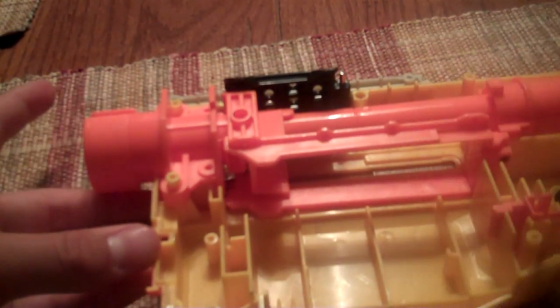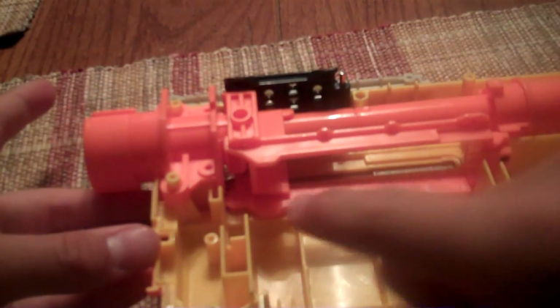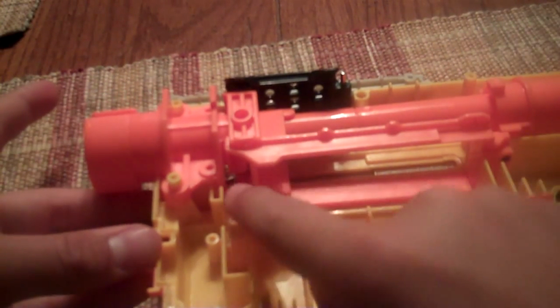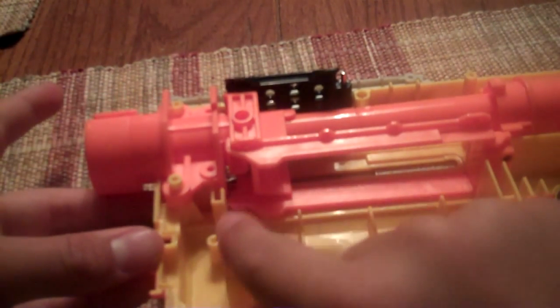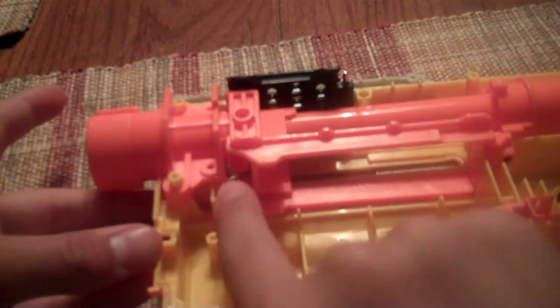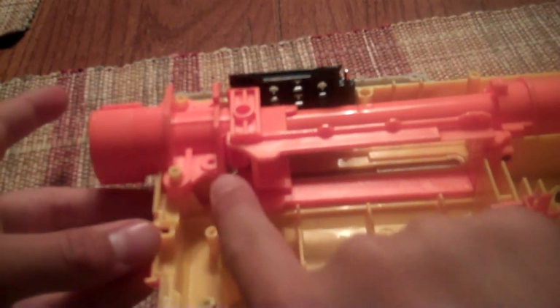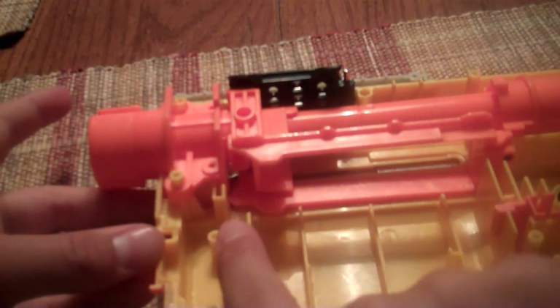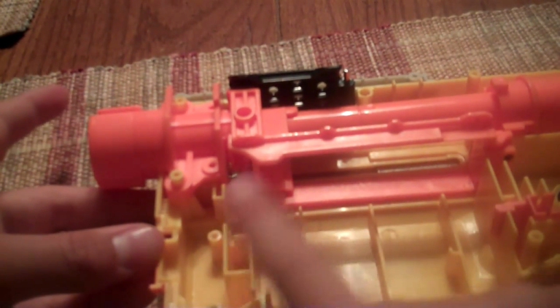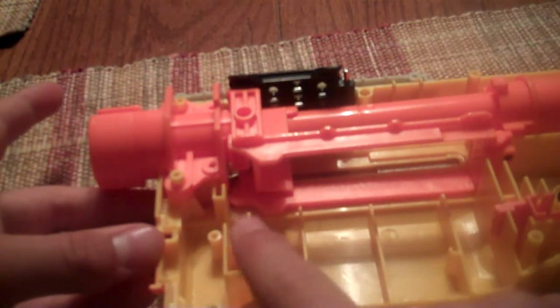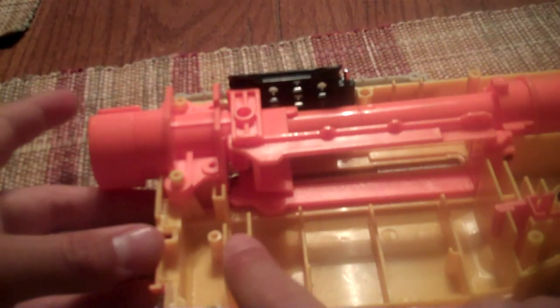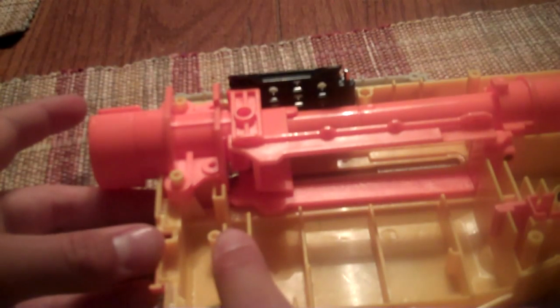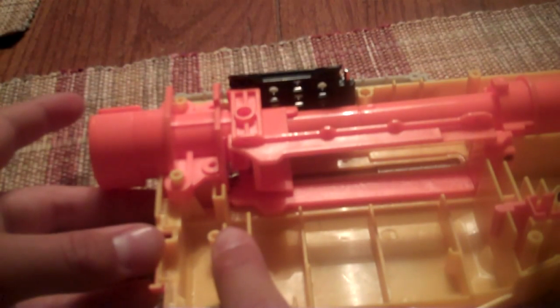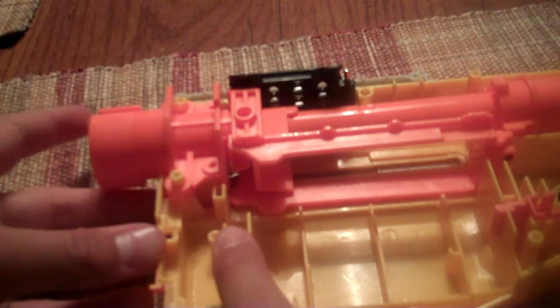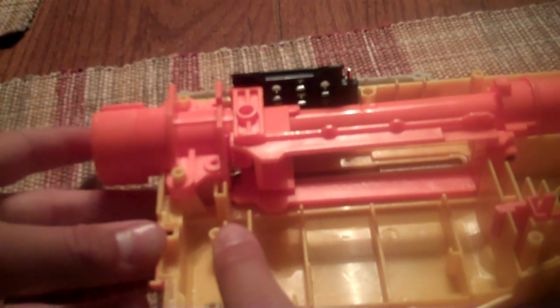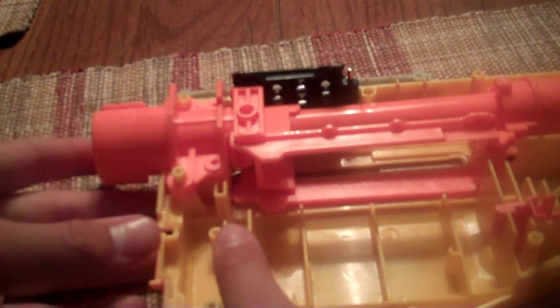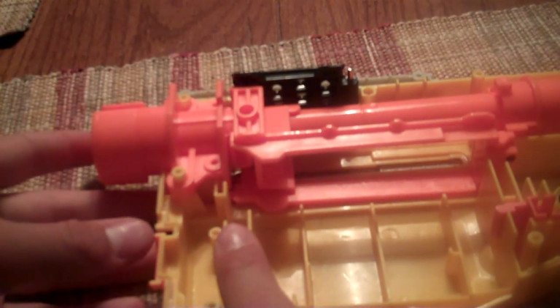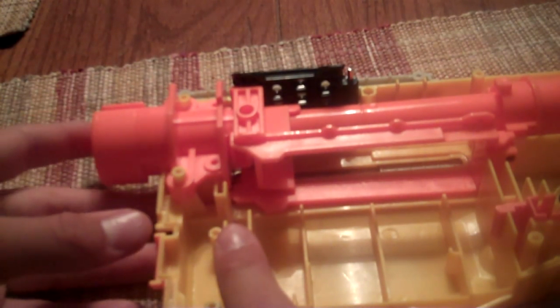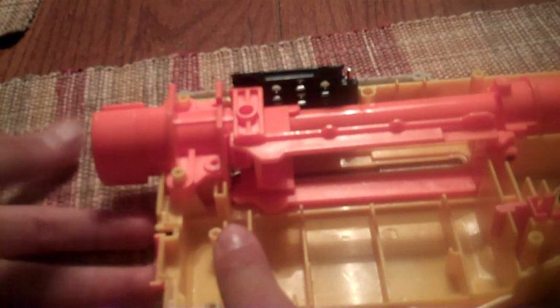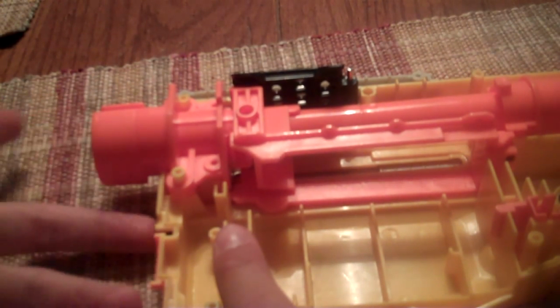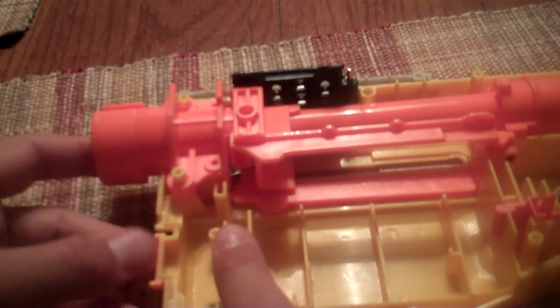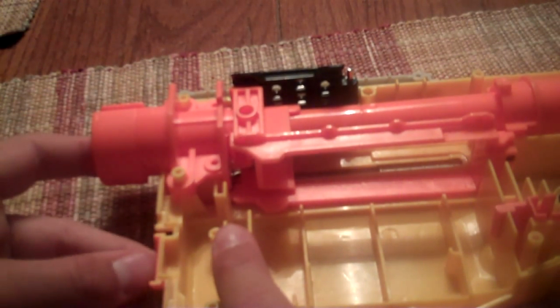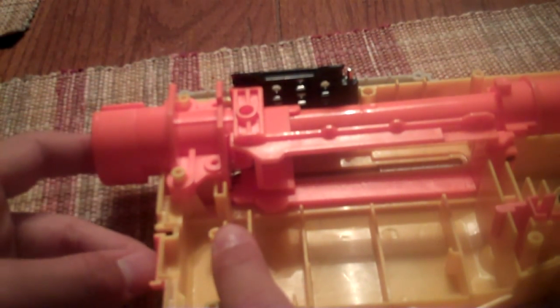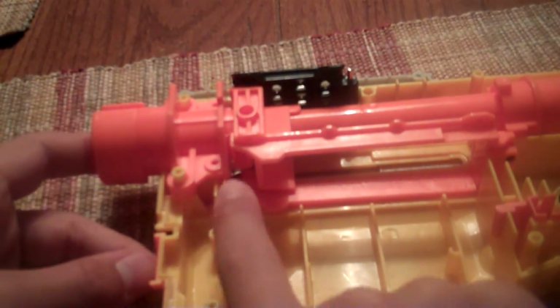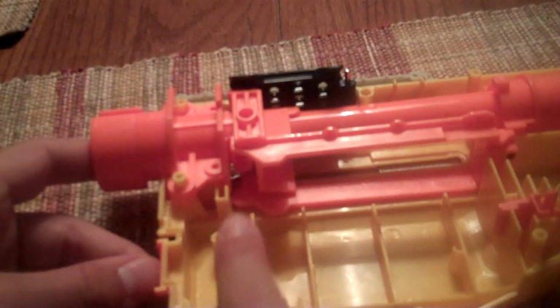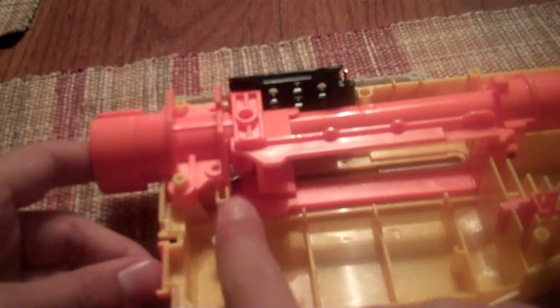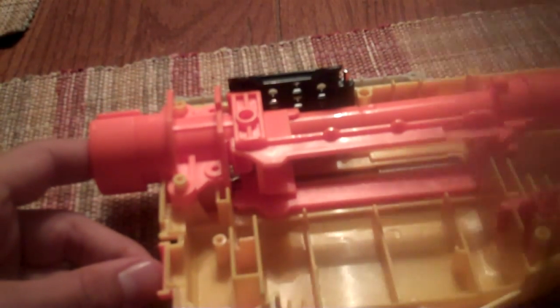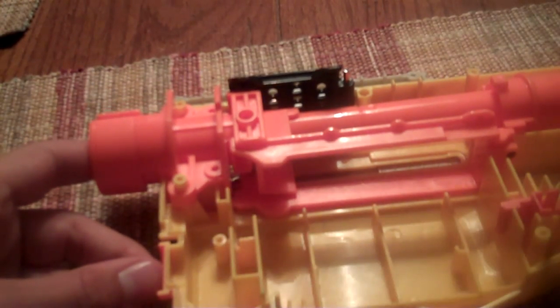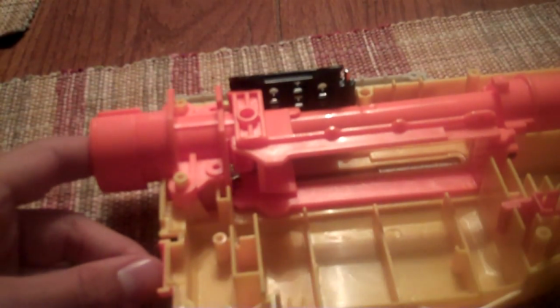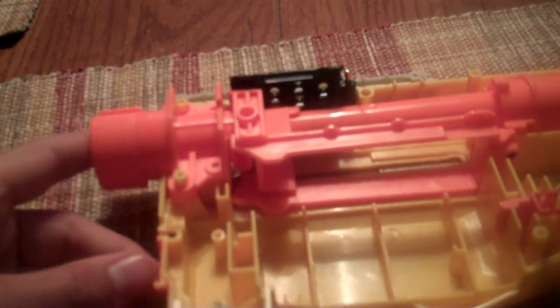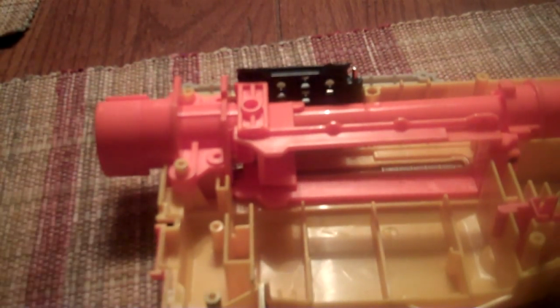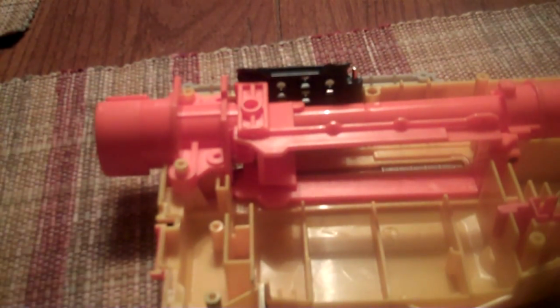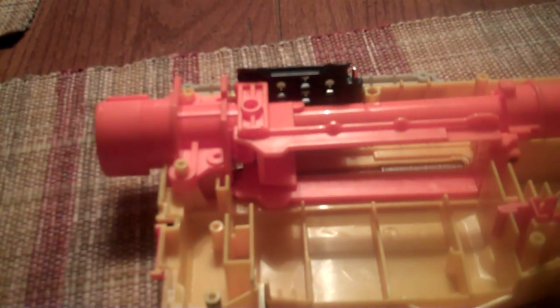Now, you'll have a piece here. You don't need it — I don't know what it does, but you don't need it. Mine fell out and I don't know where it is, so it's okay.